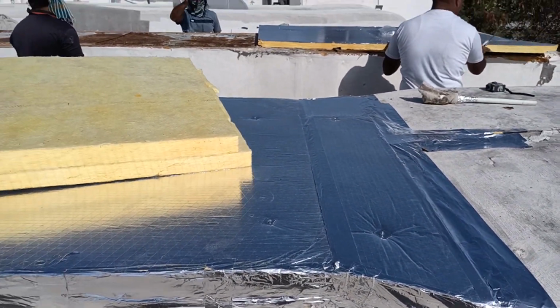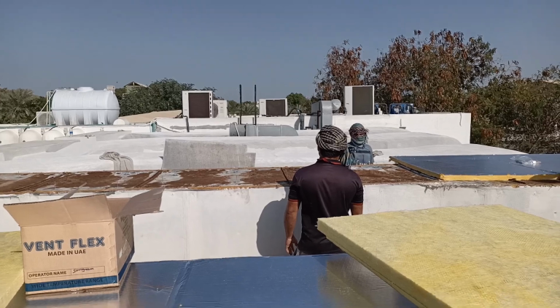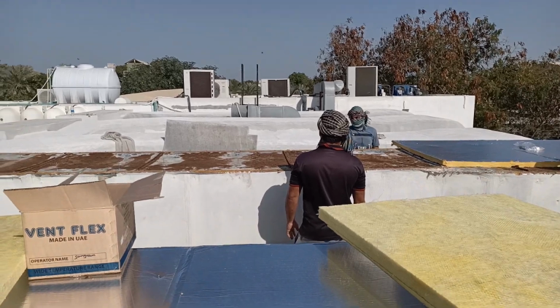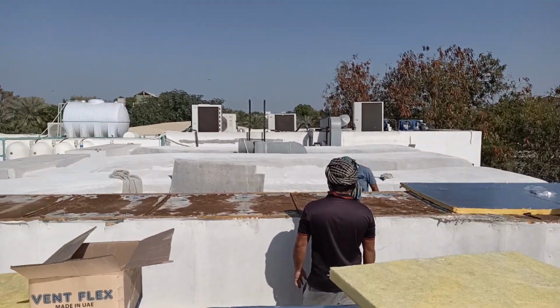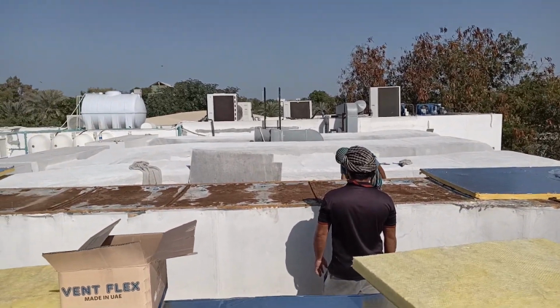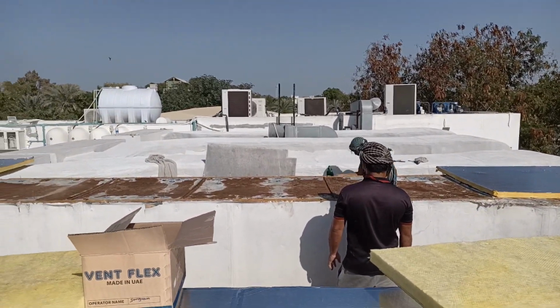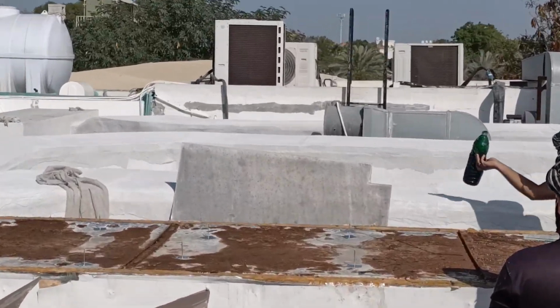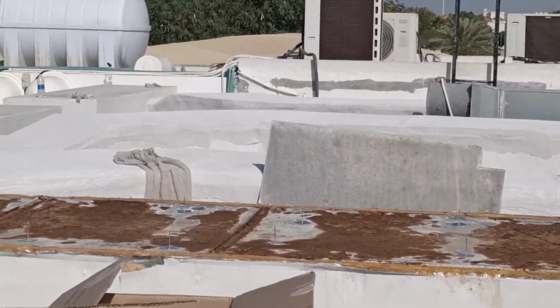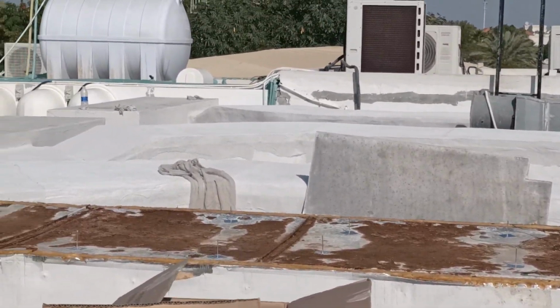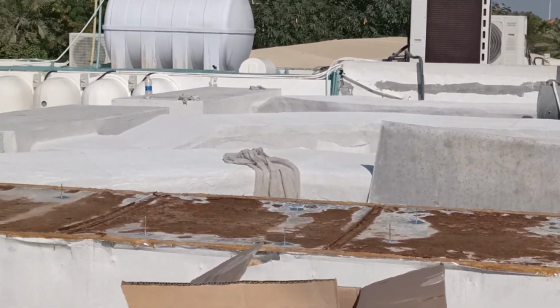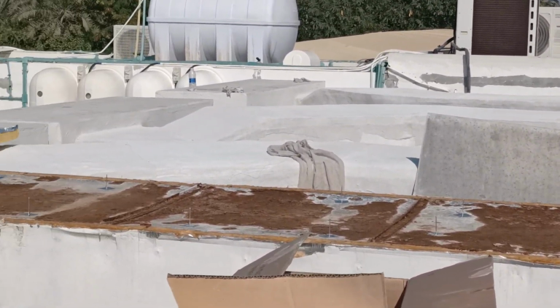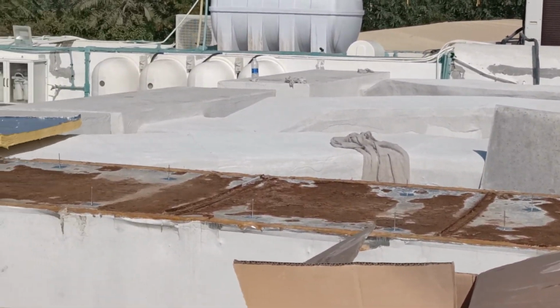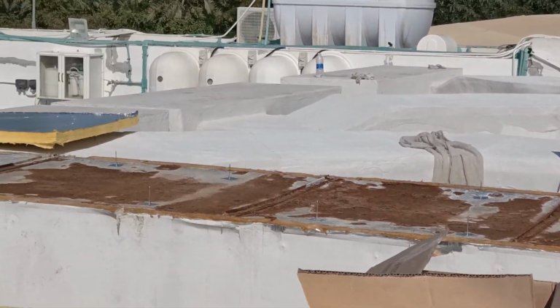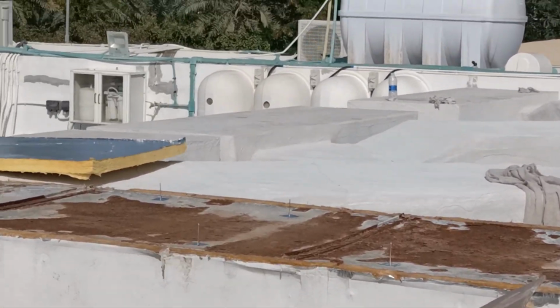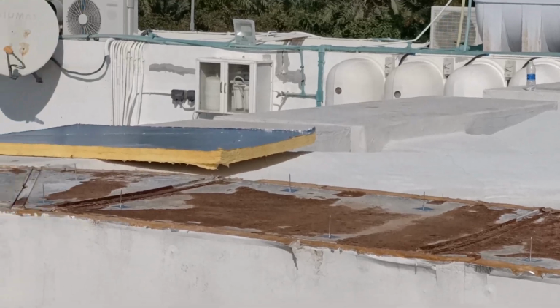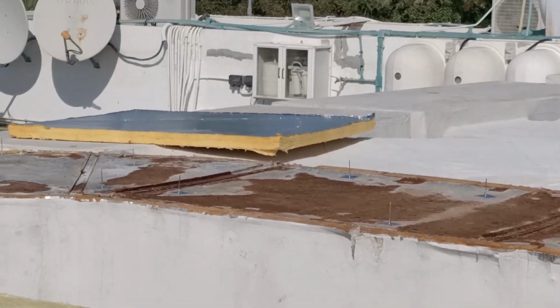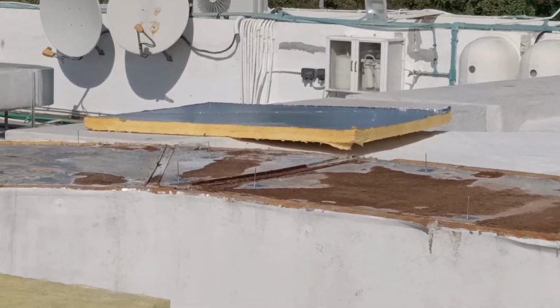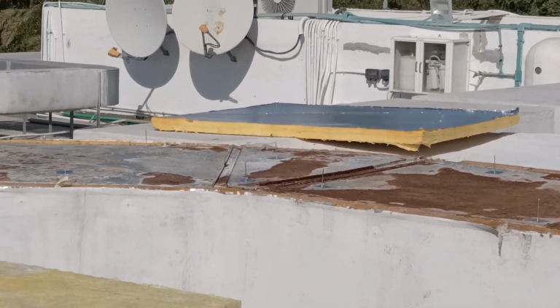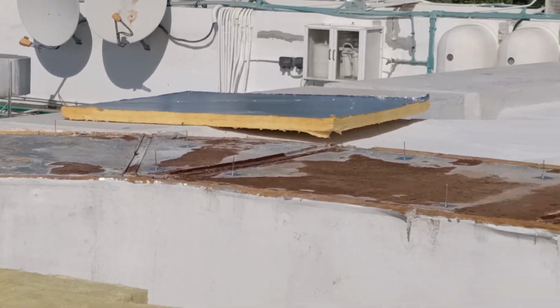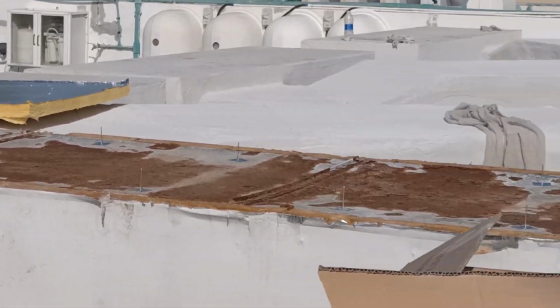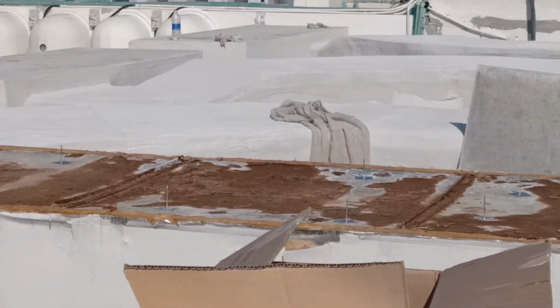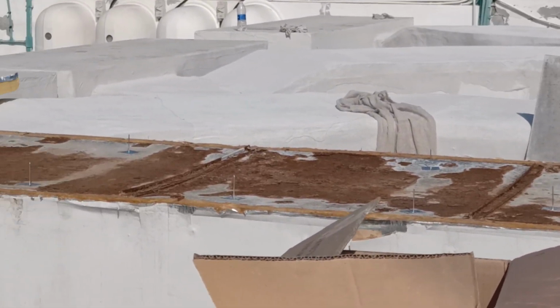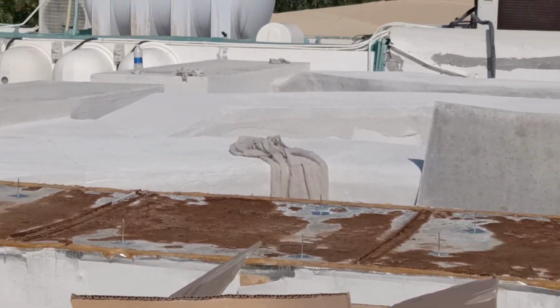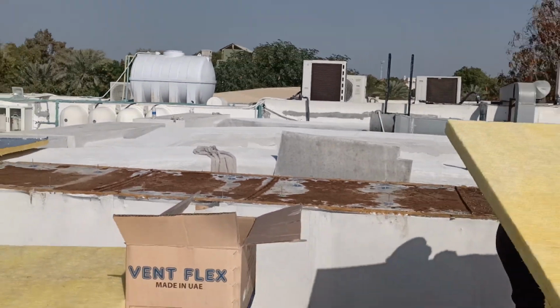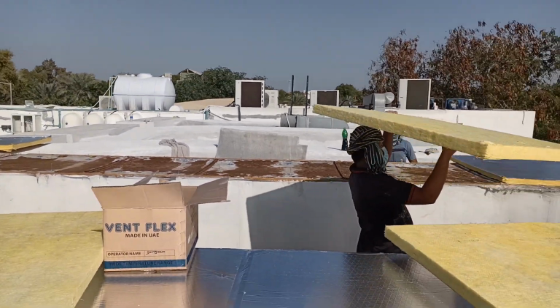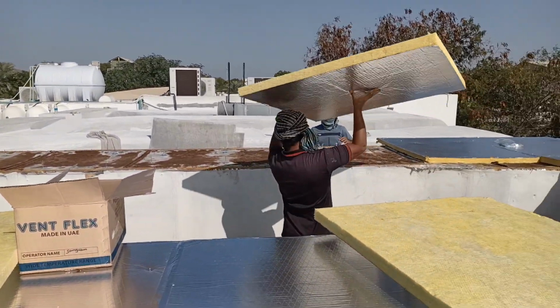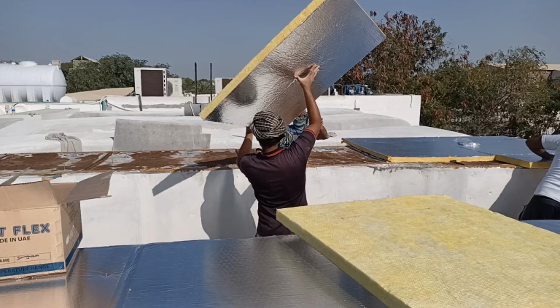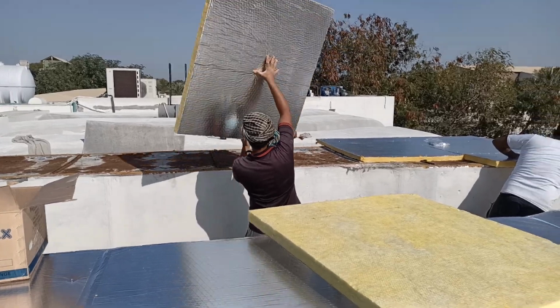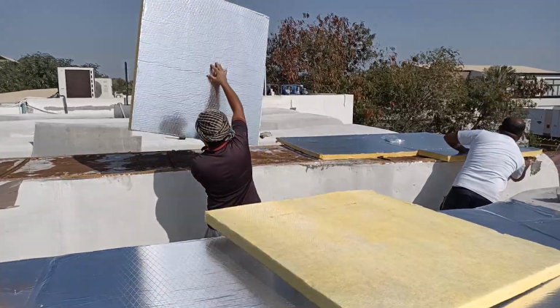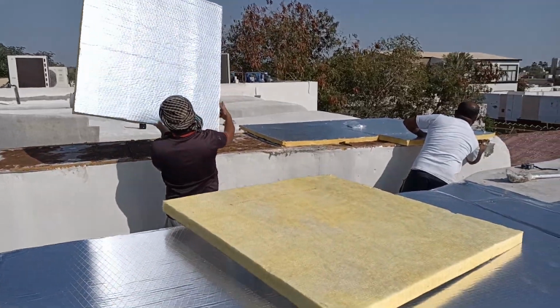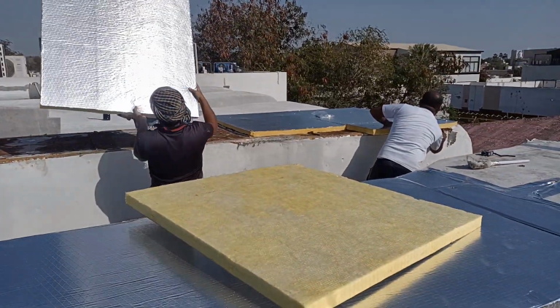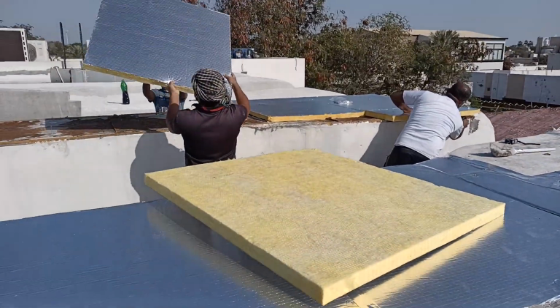They are repairing the ducts. It's unrusted and they are repairing it — applying the new insulation.